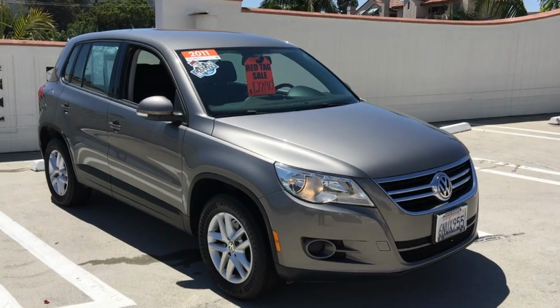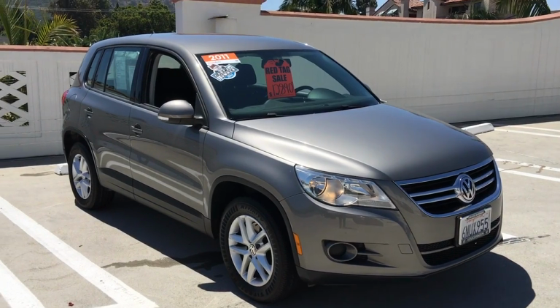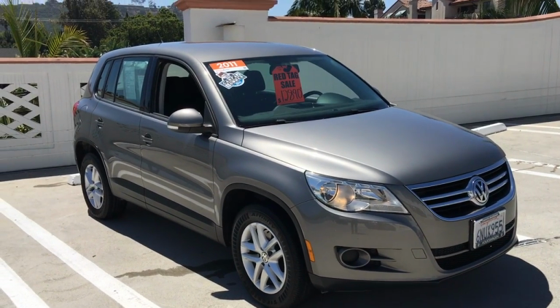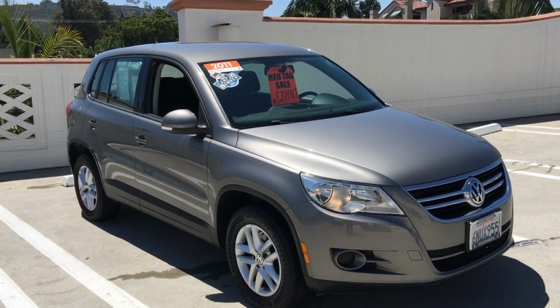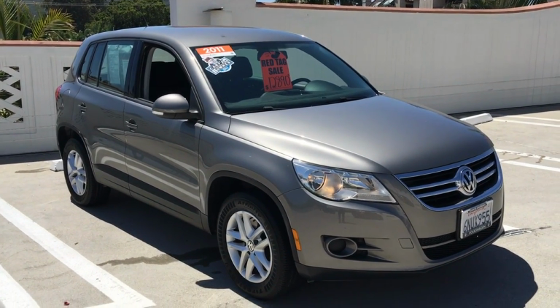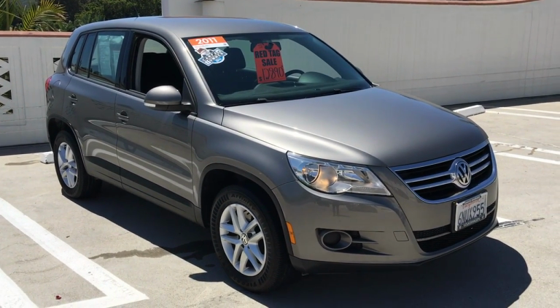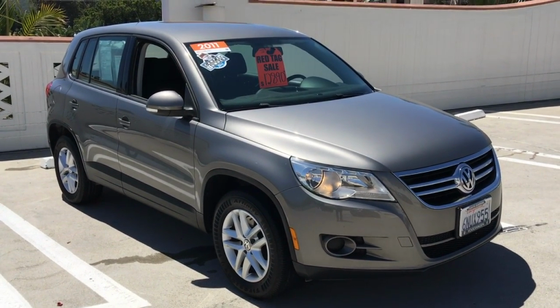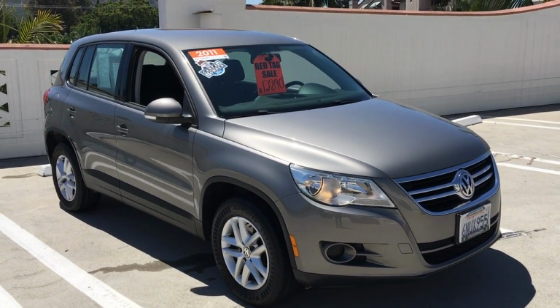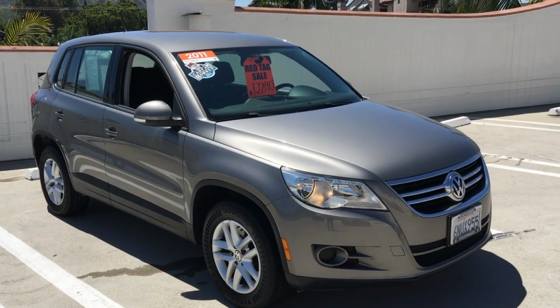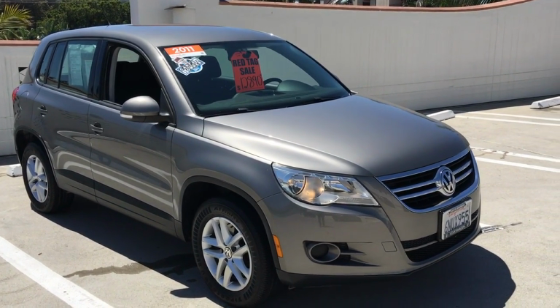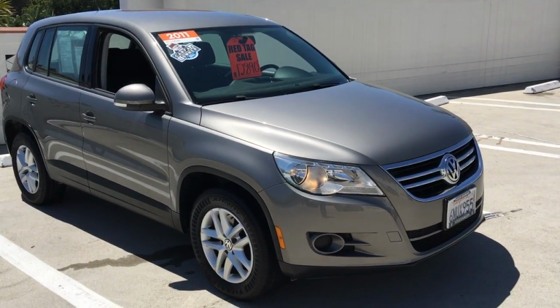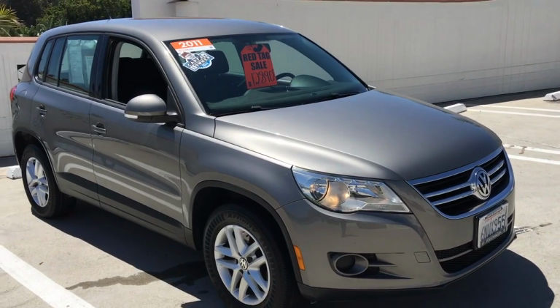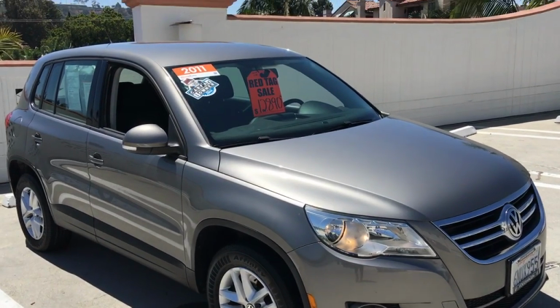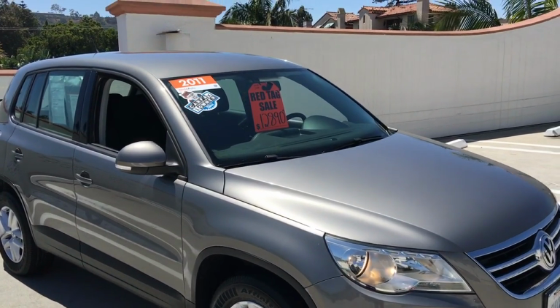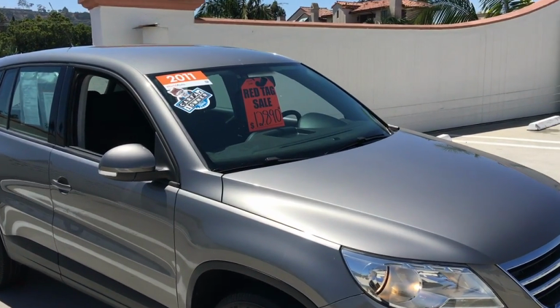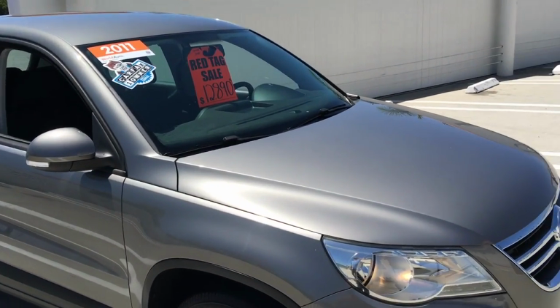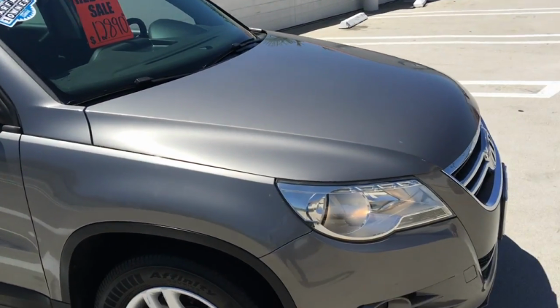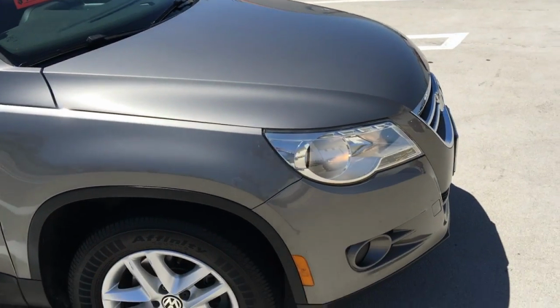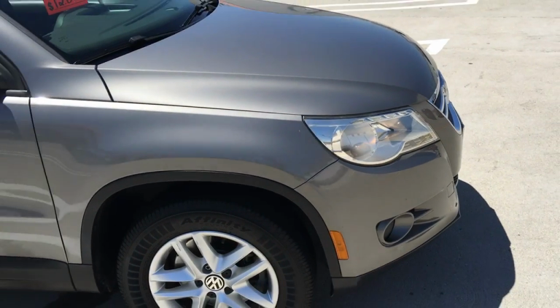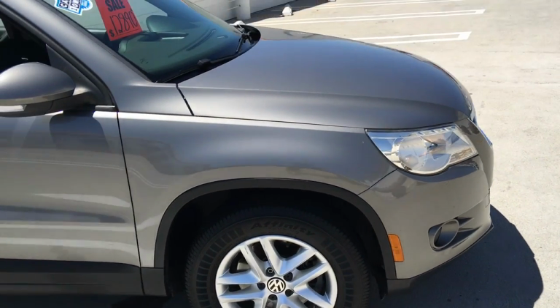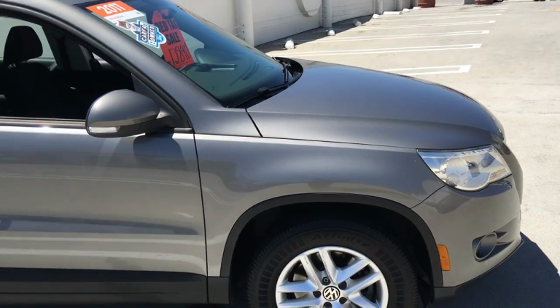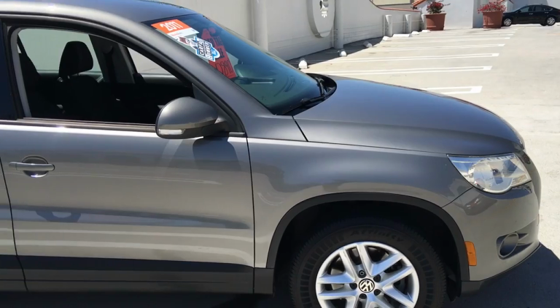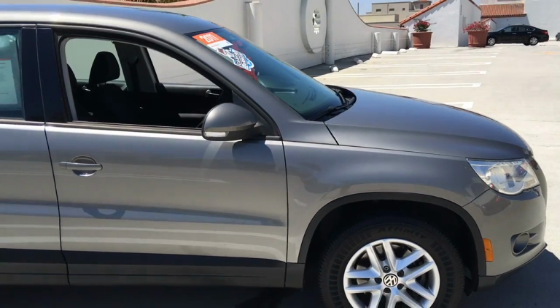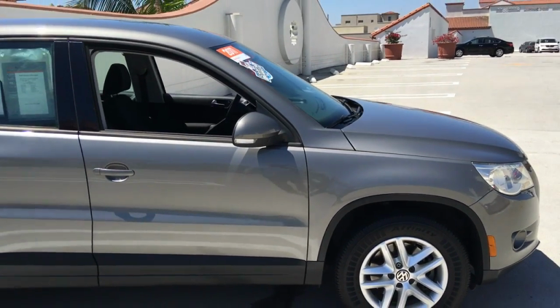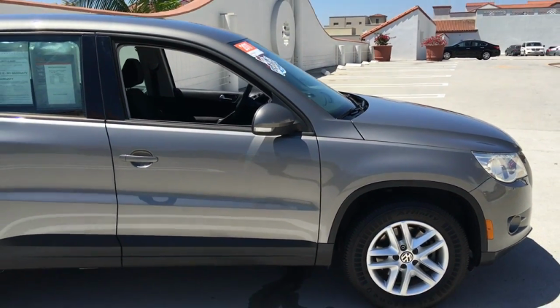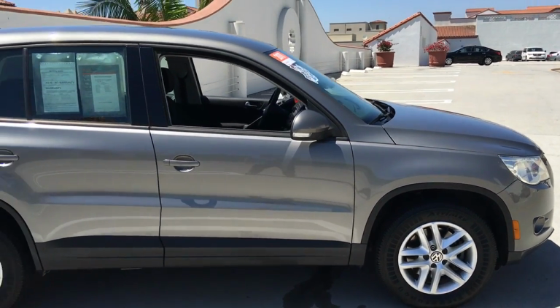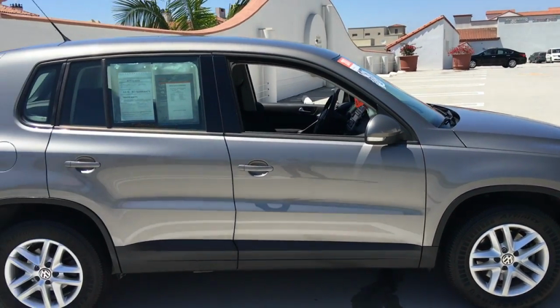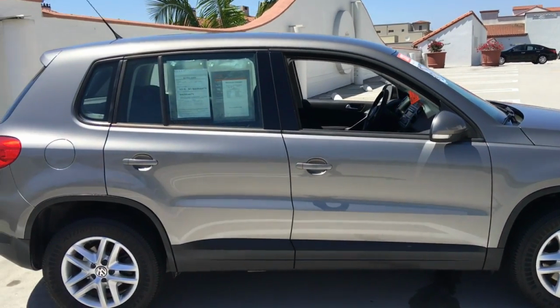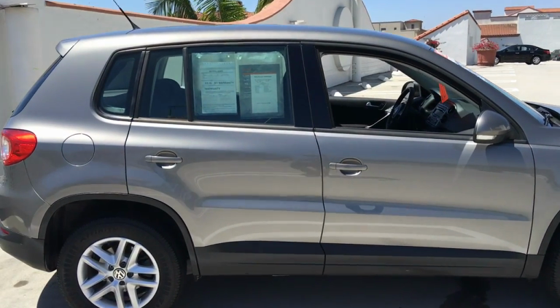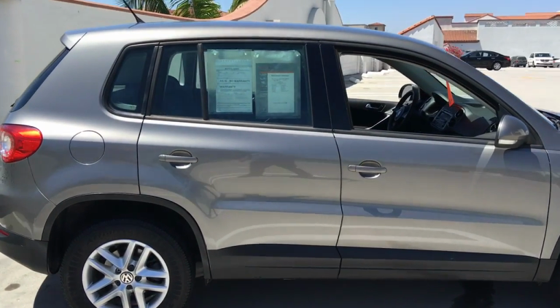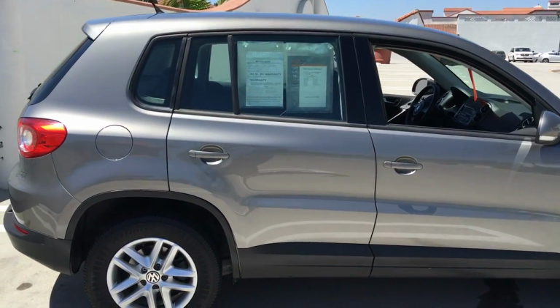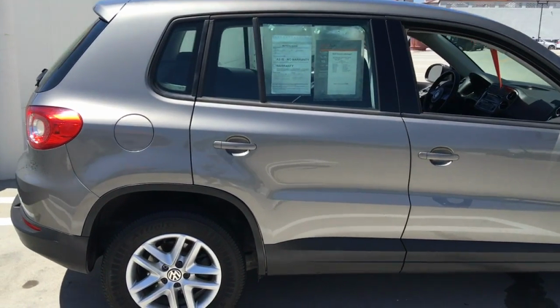Hey, take a look at this hot SUV. It's a 2011 Tiguan — the S model — and it is available for under $13,000. It's in the platinum gray. Beautiful car. Tons of space in these.